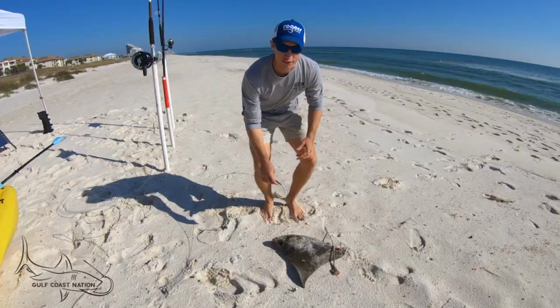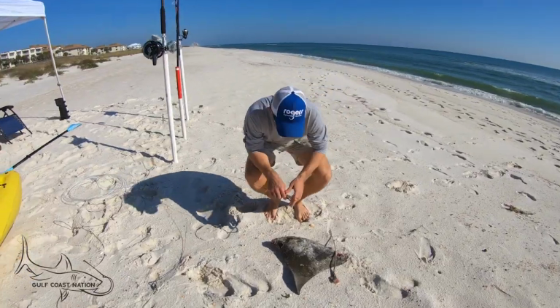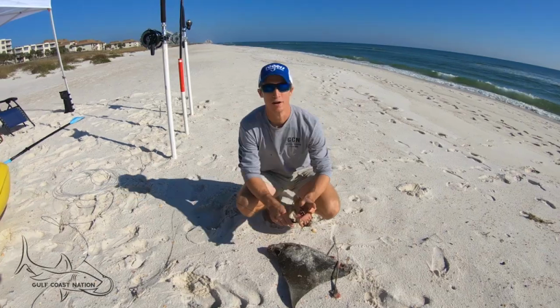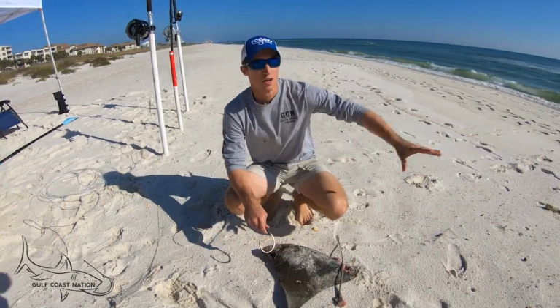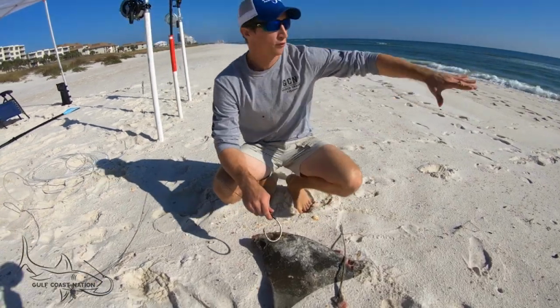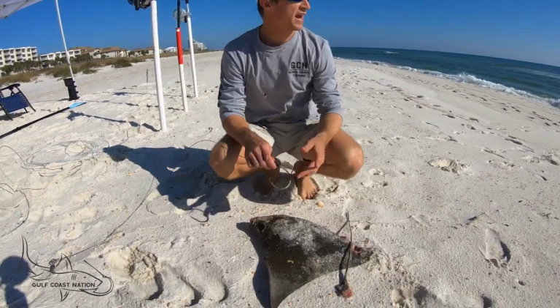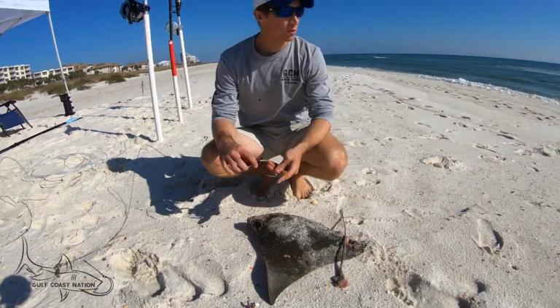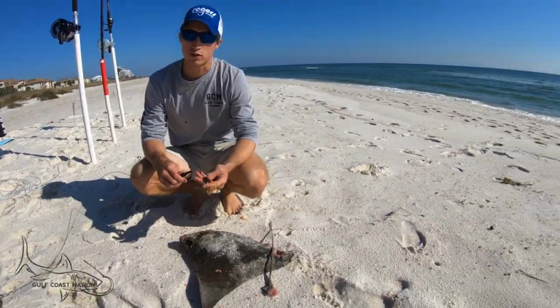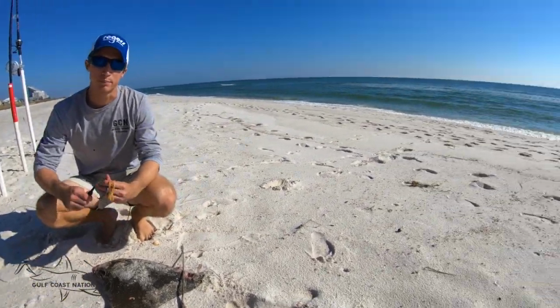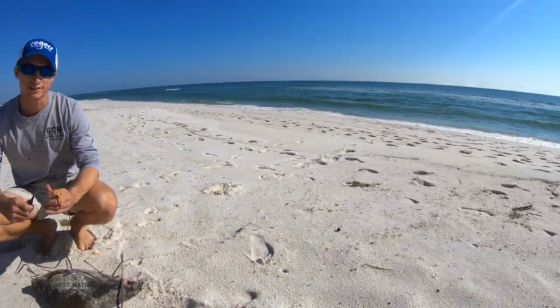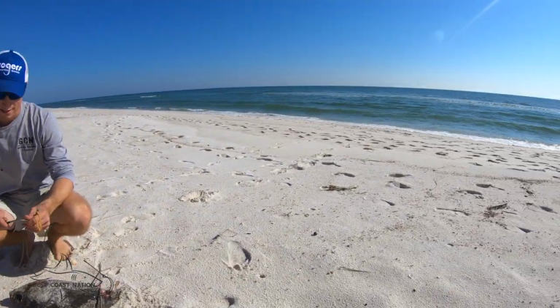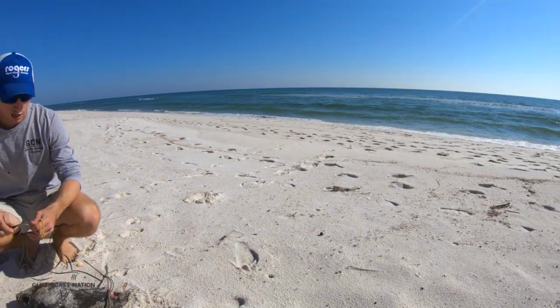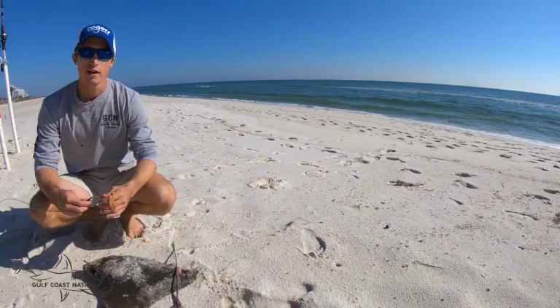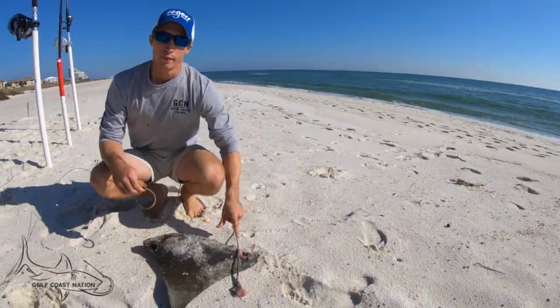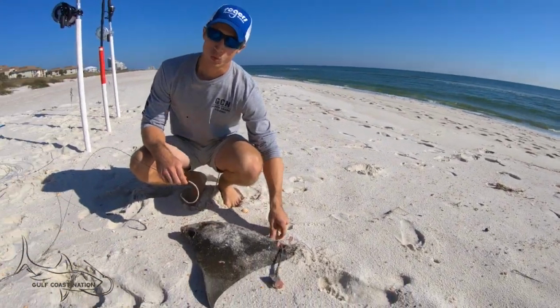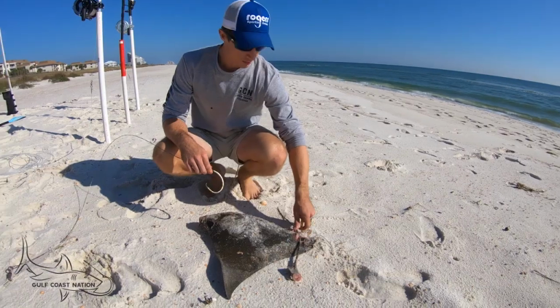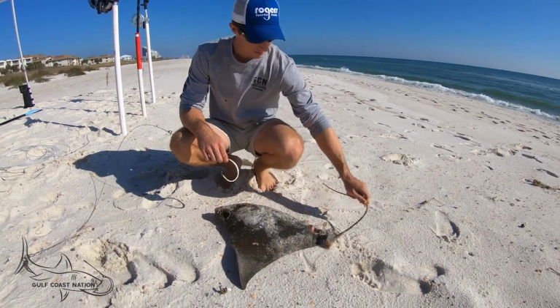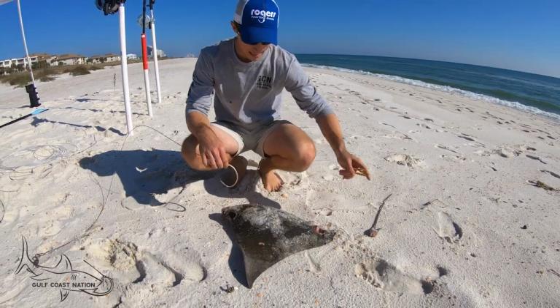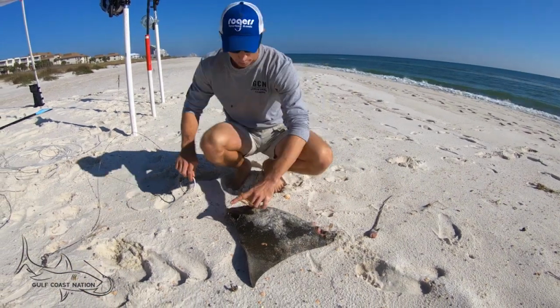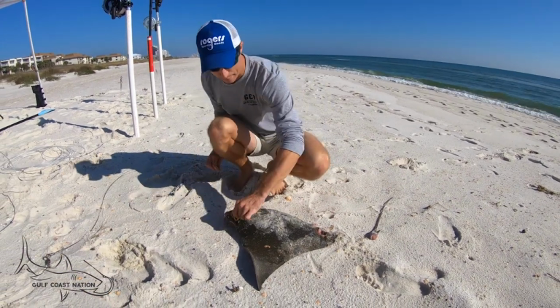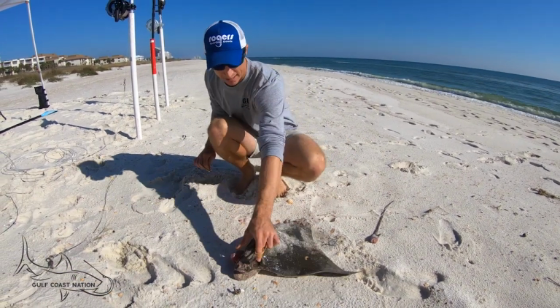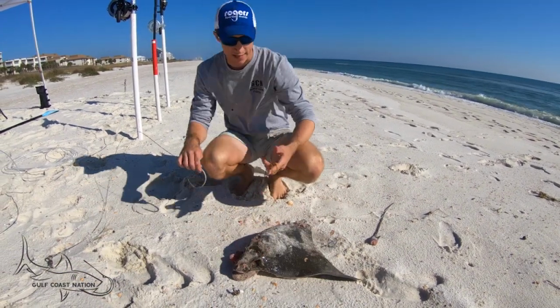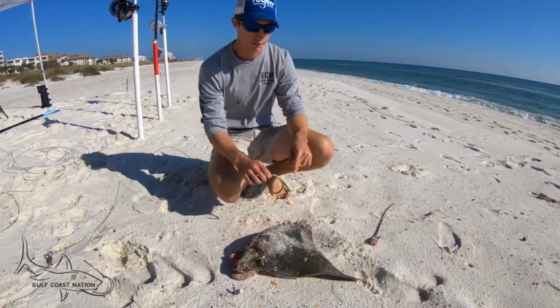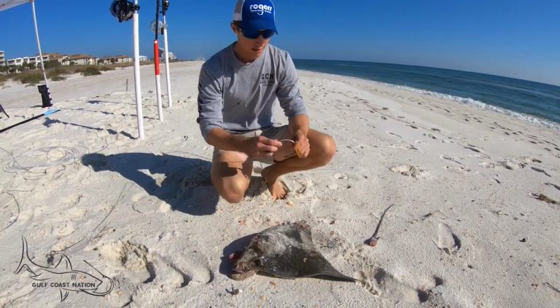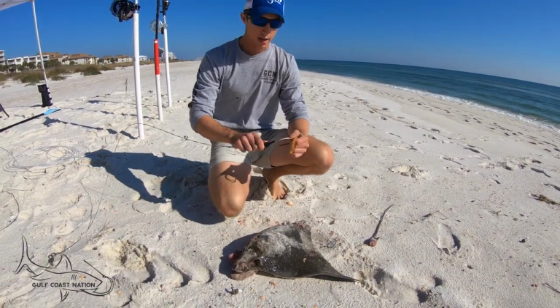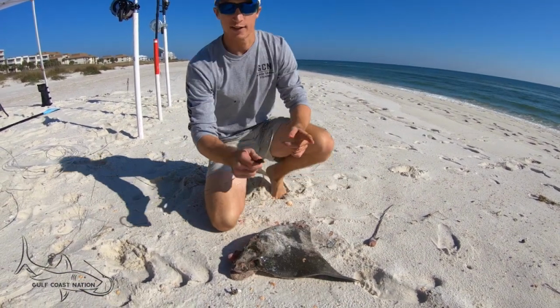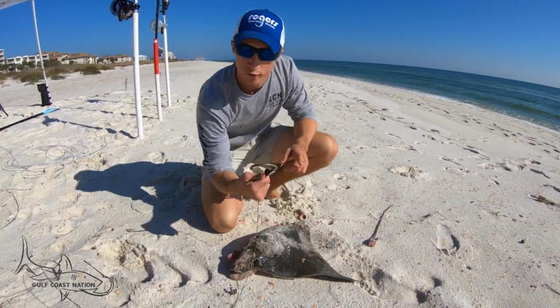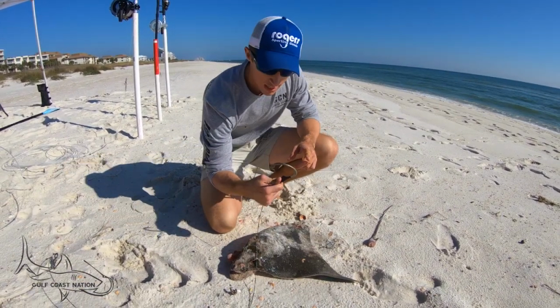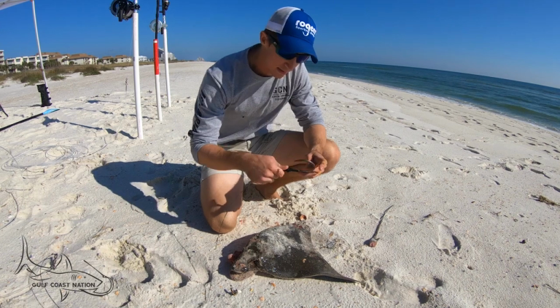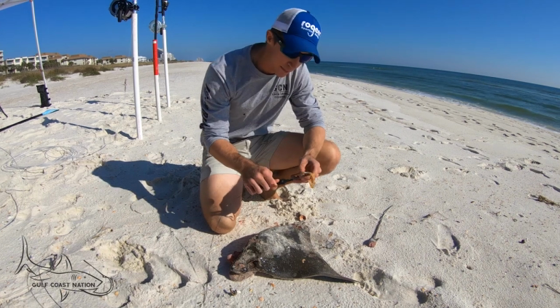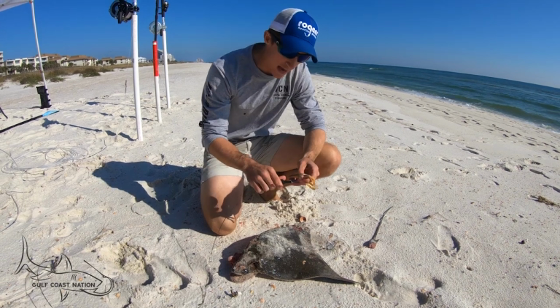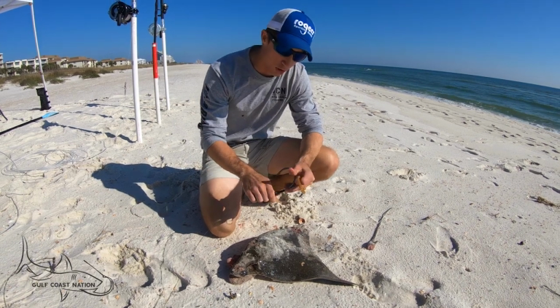So as you can see here, beautiful day out. We're about to run some baits, middle of winter, and we got a big half of cano here, and we got a 24-rot sandbar tackle hook.